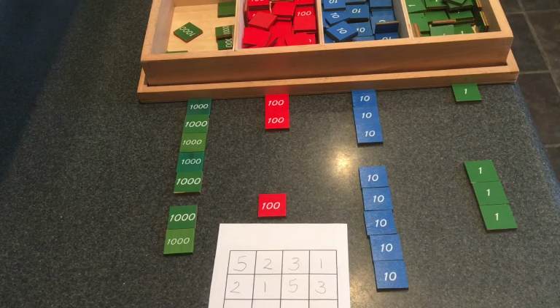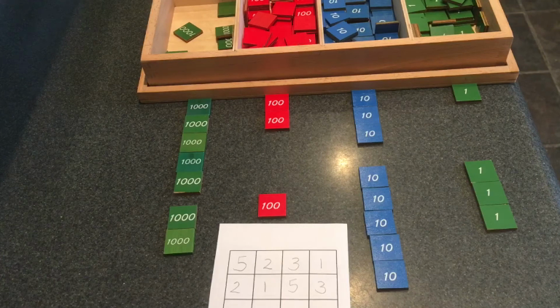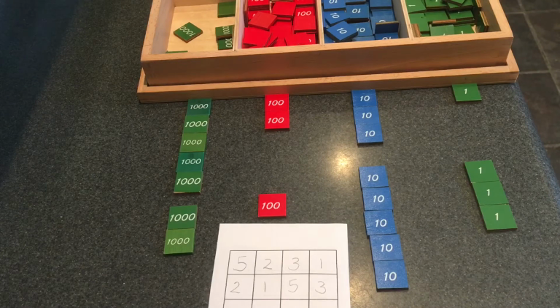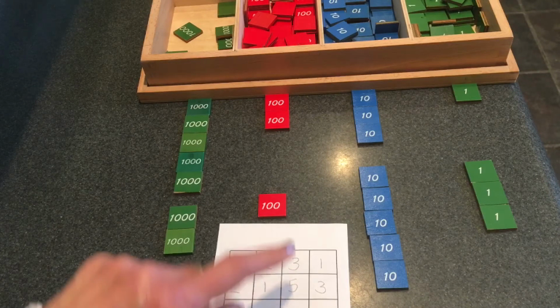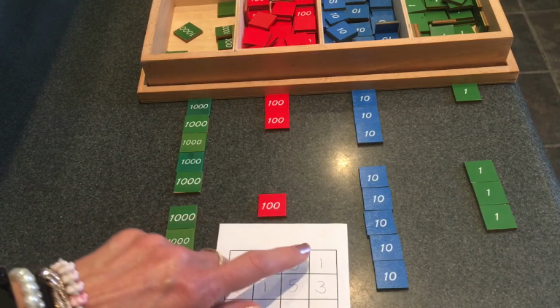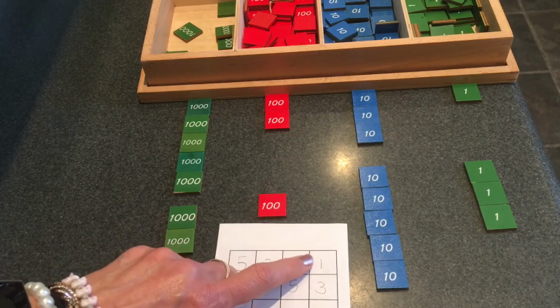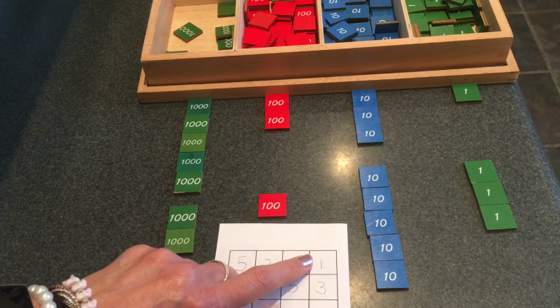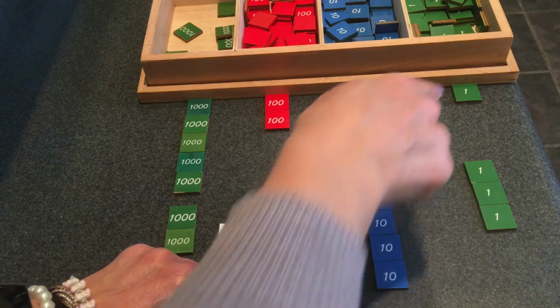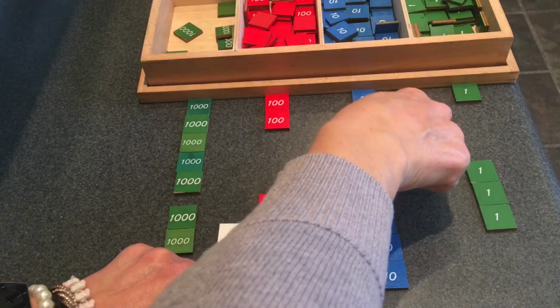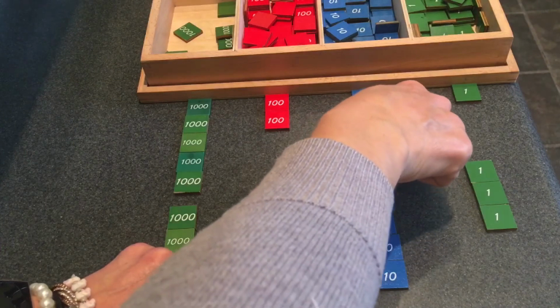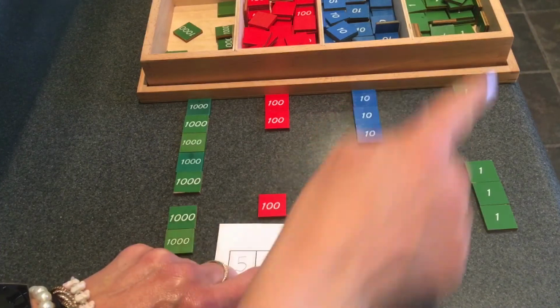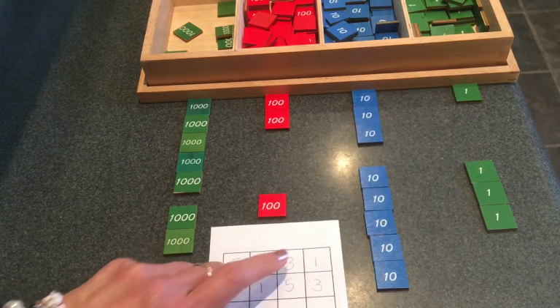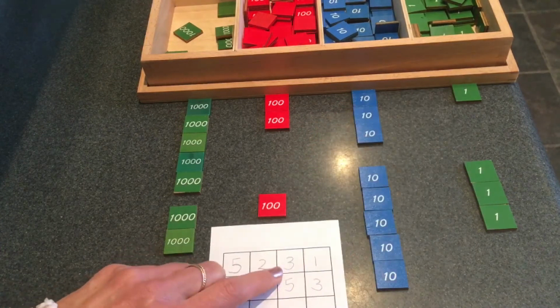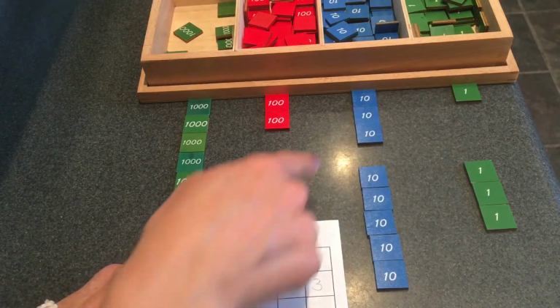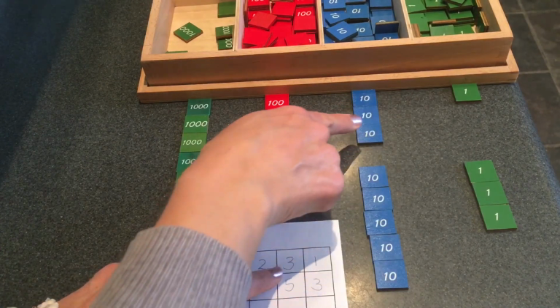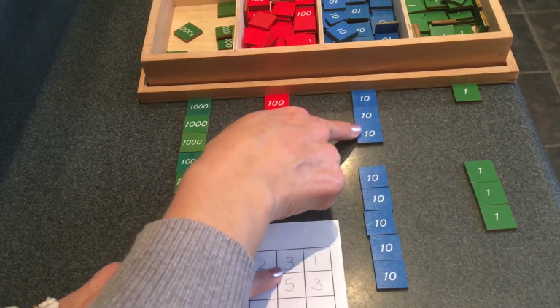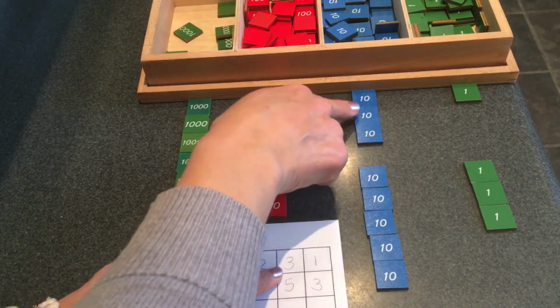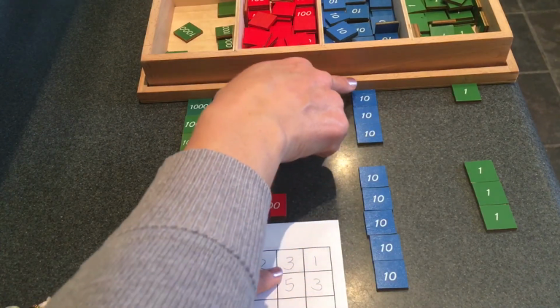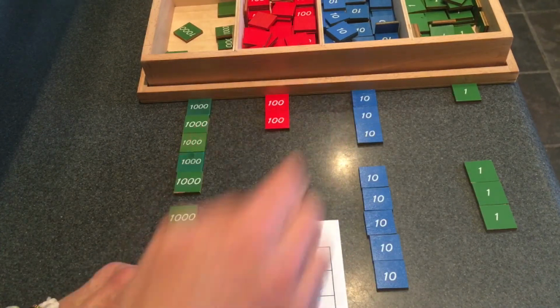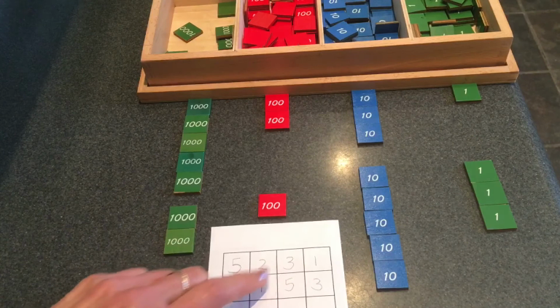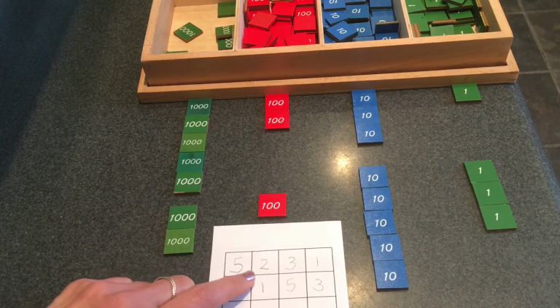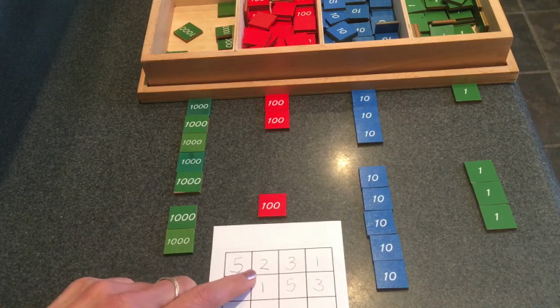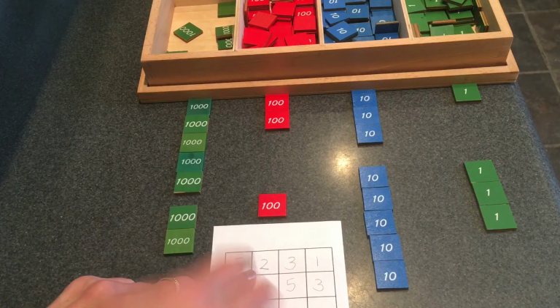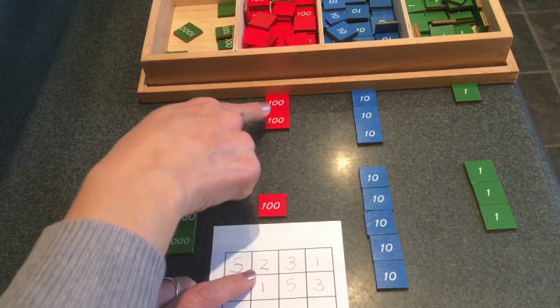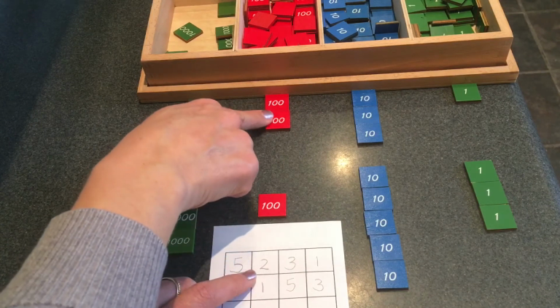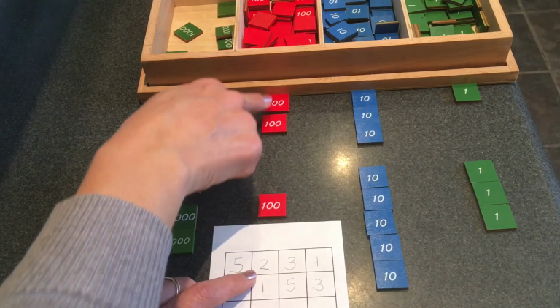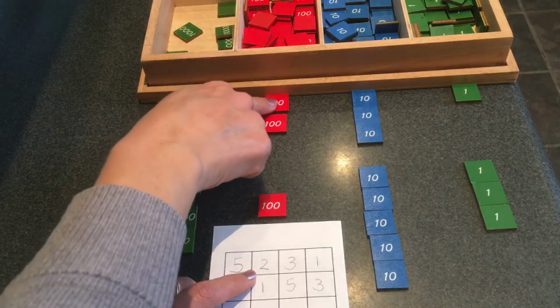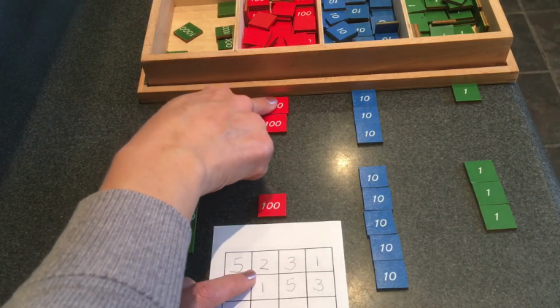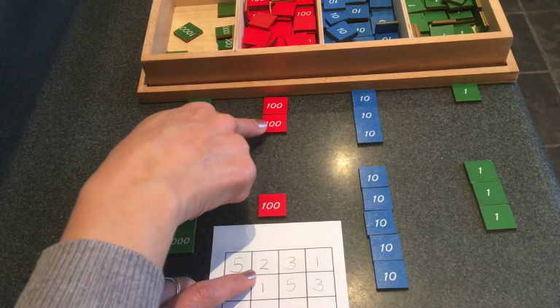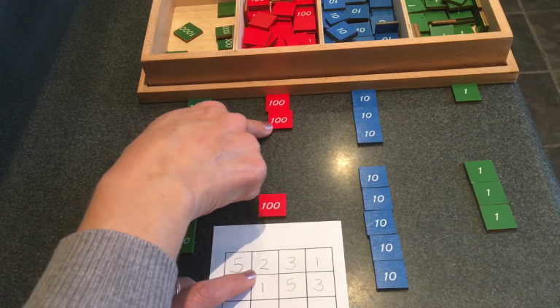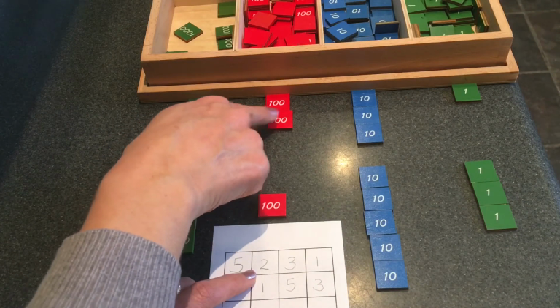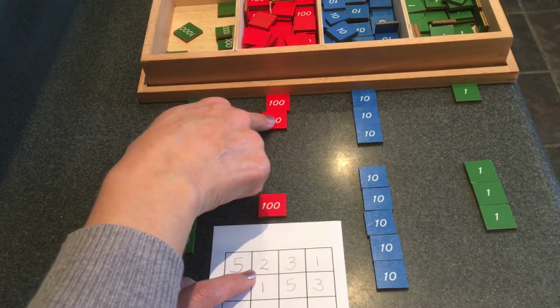I'll start with my first number and the units. One unit. Three tens — one, two, three. Yep. Two hundreds — one, two. Let's see.